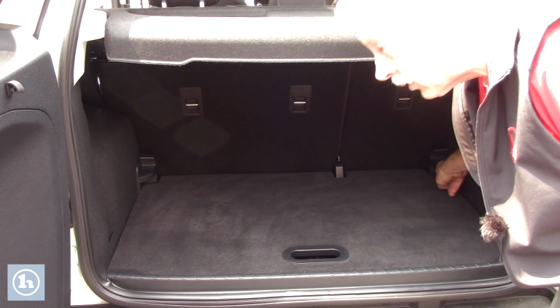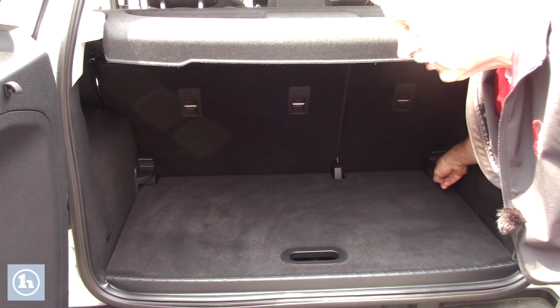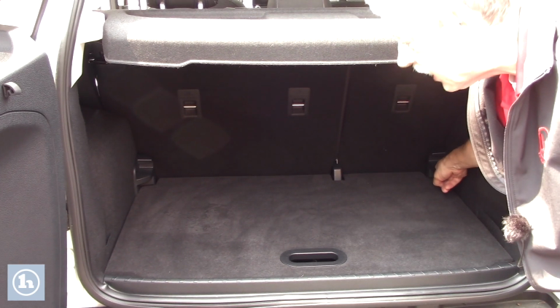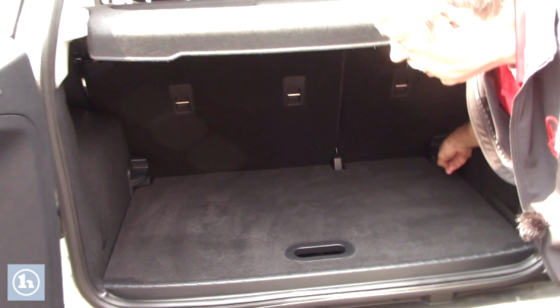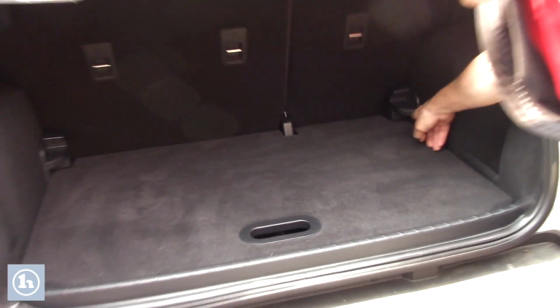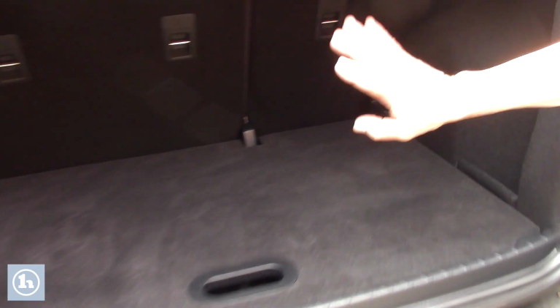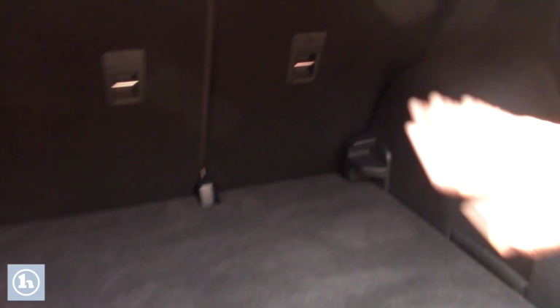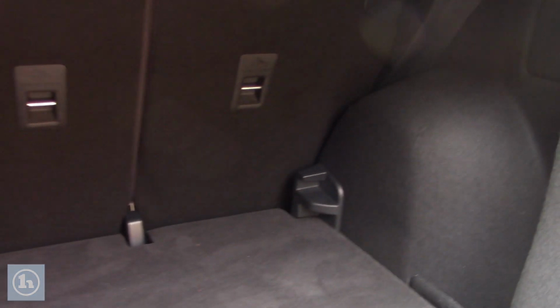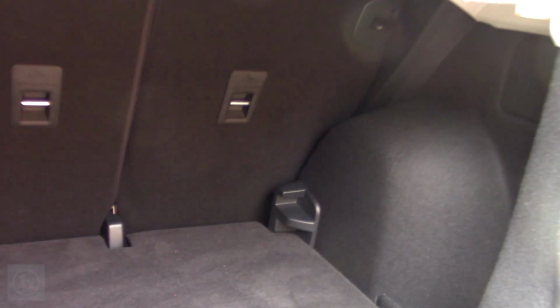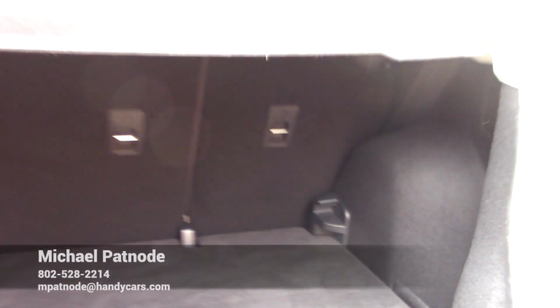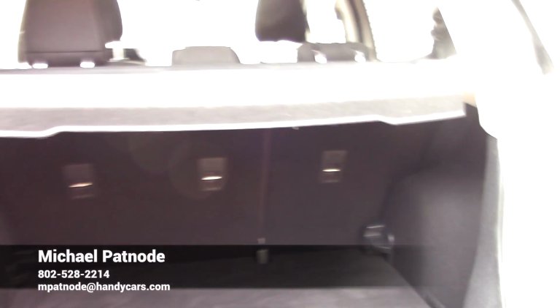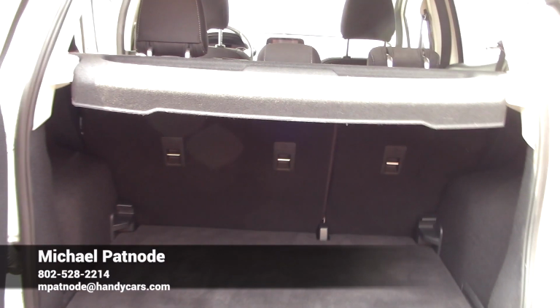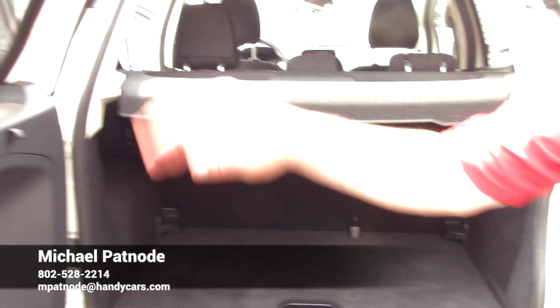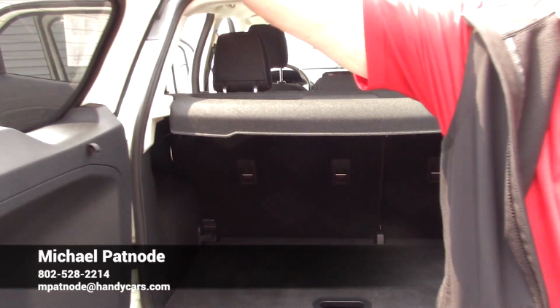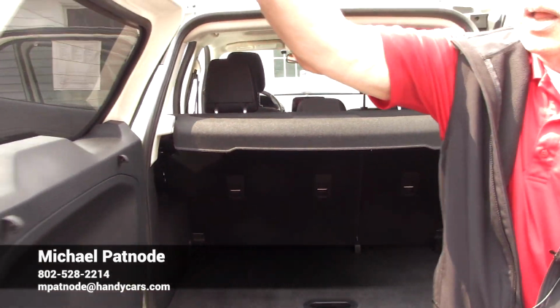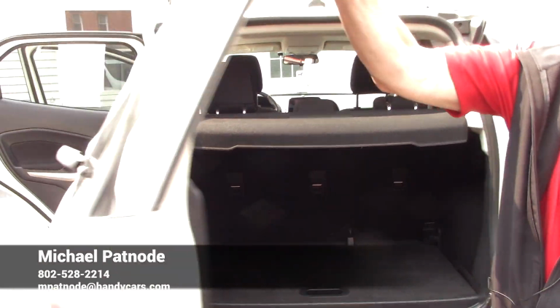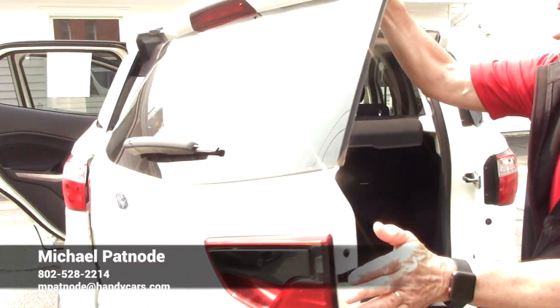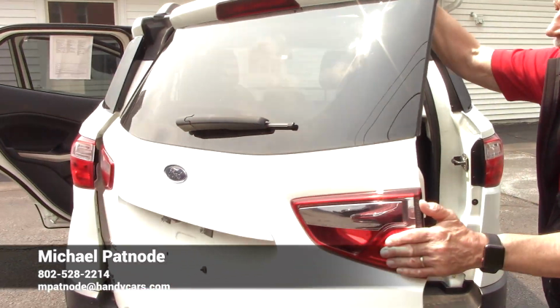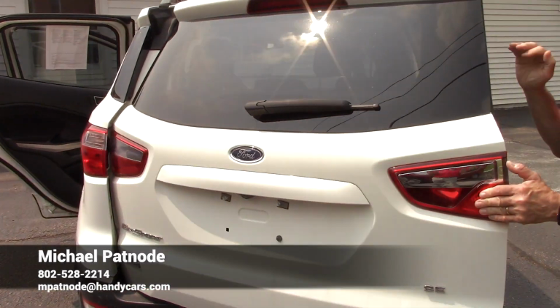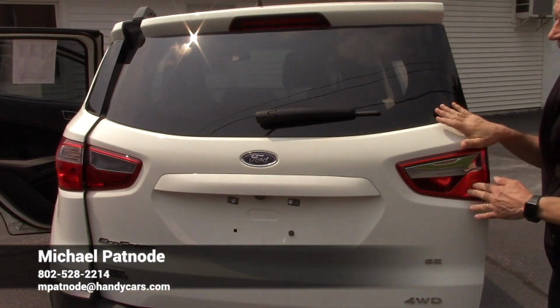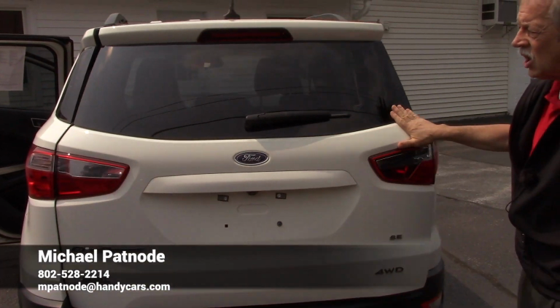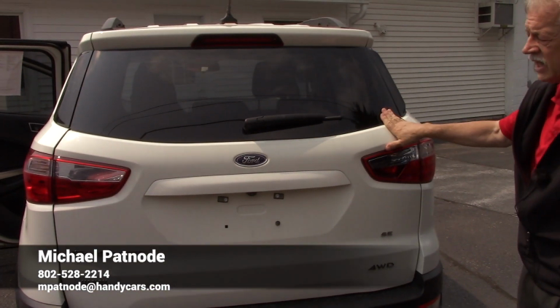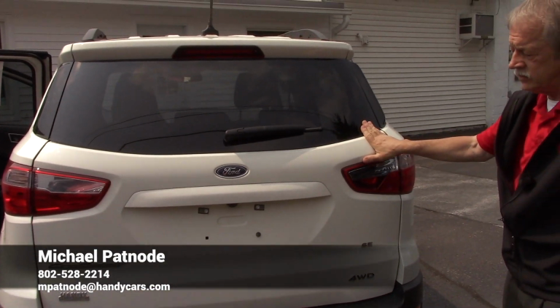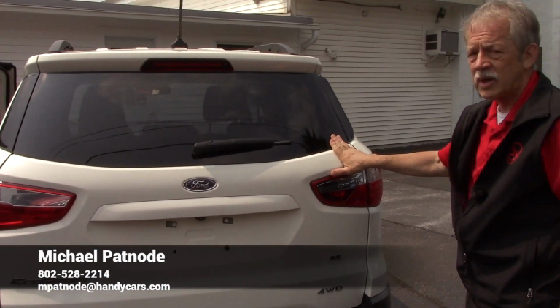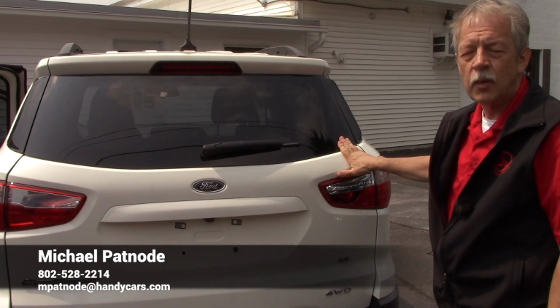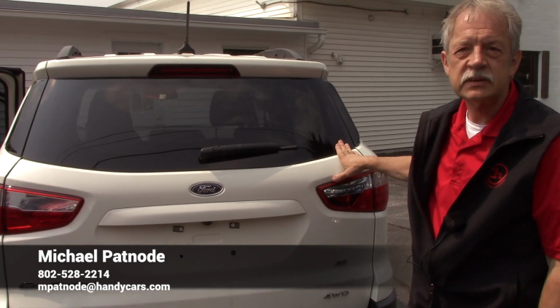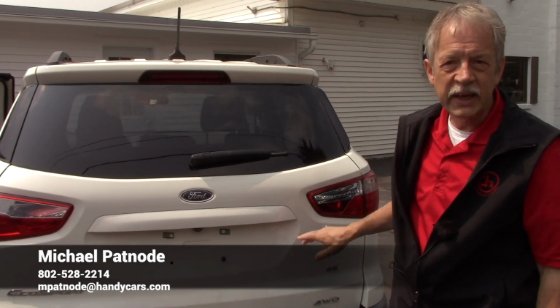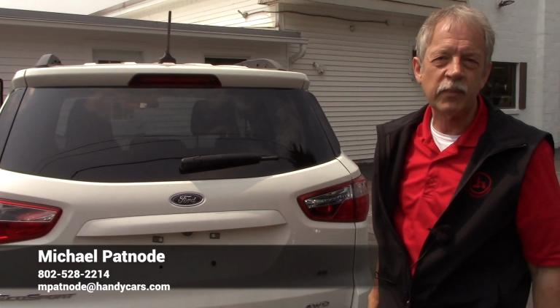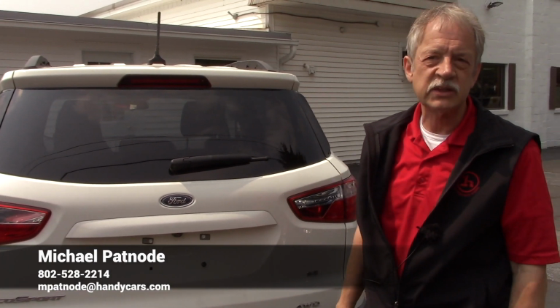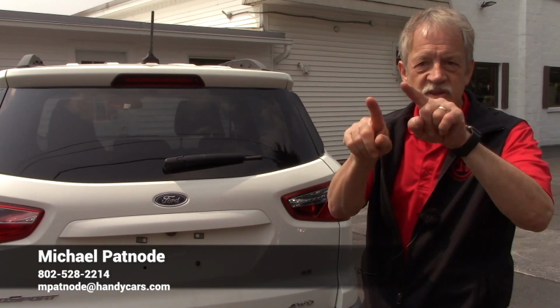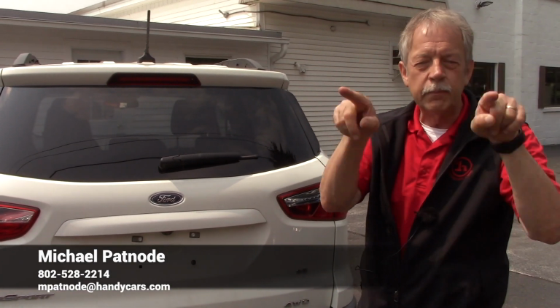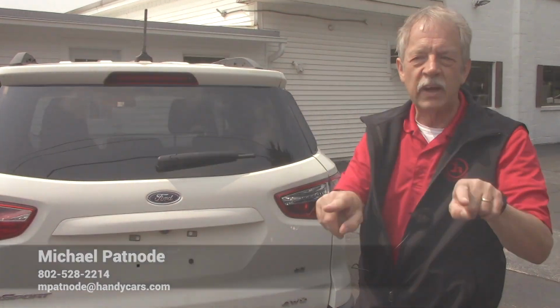I don't know if you can see that well, but the seats do go down. Lots of room actually in this car, very easy car to get in. So give me a call. My name is Mike and my number's at the bottom of the screen. Mike out.